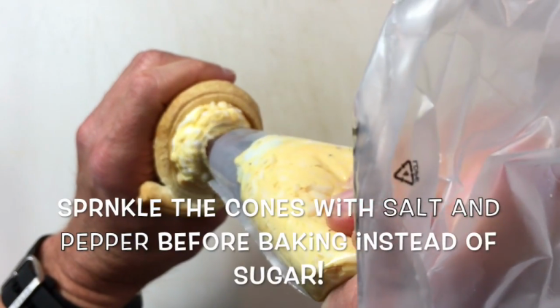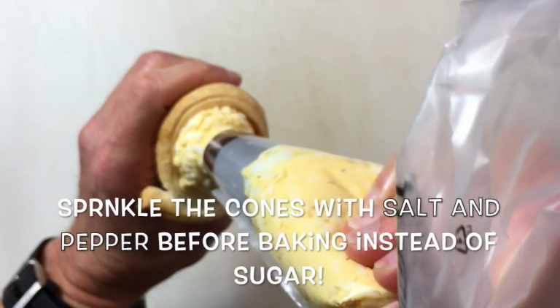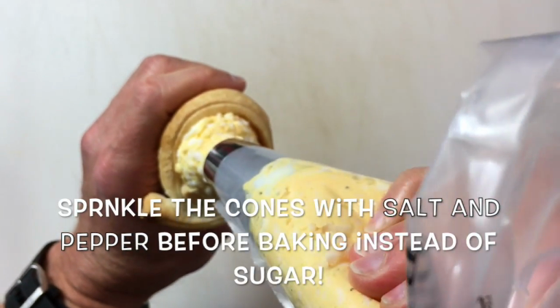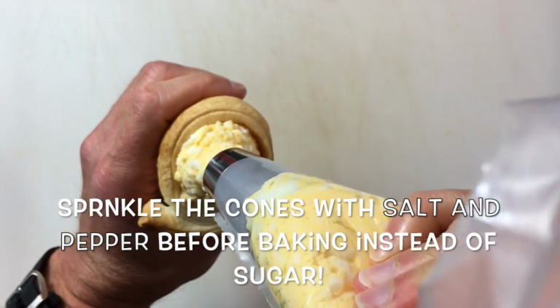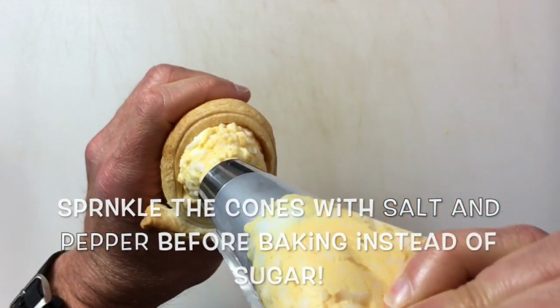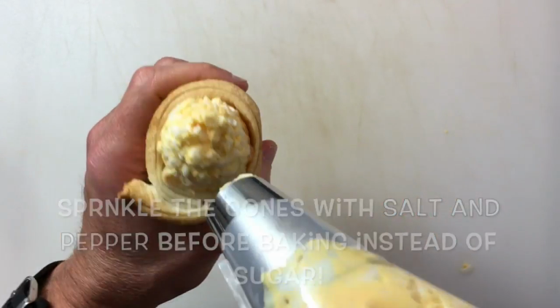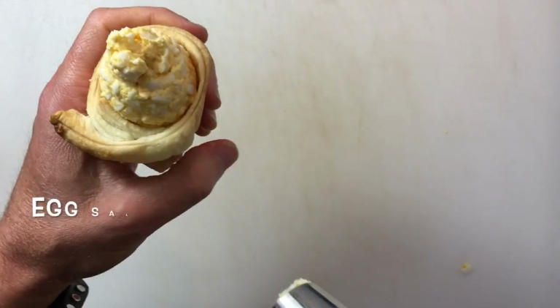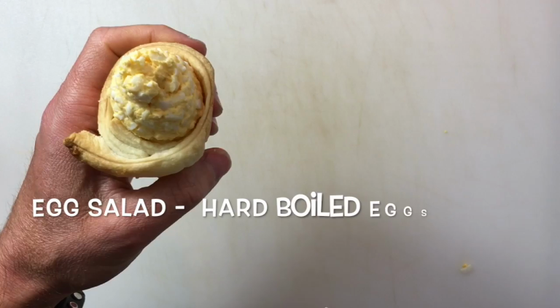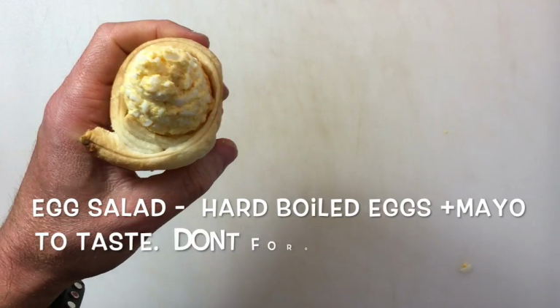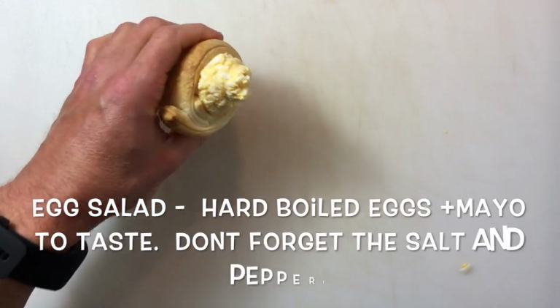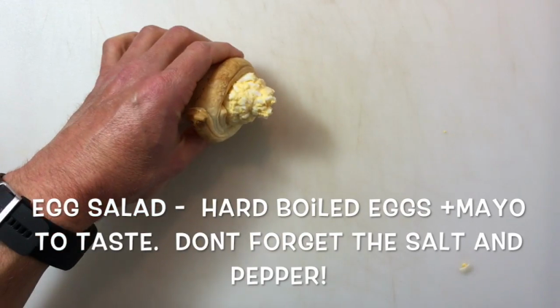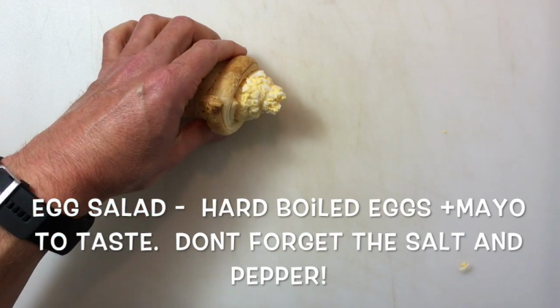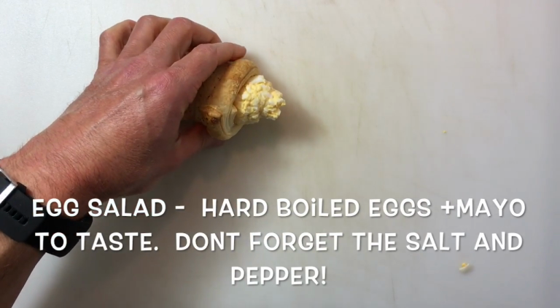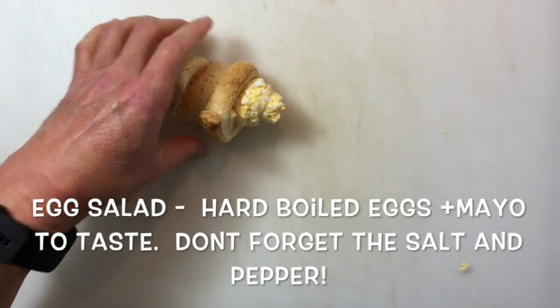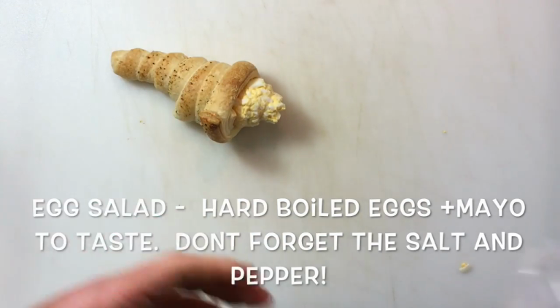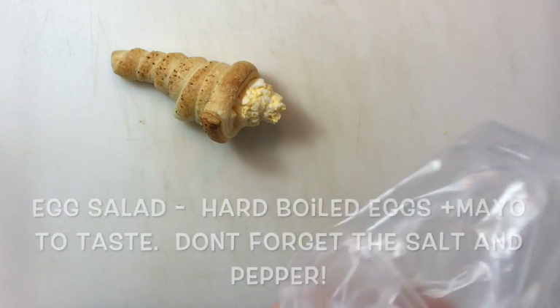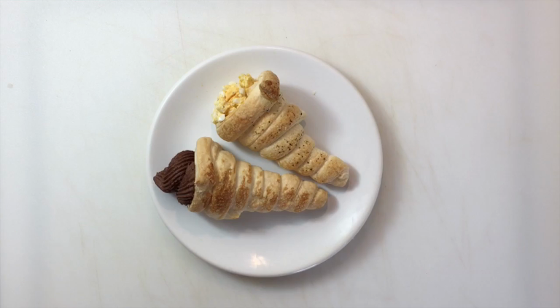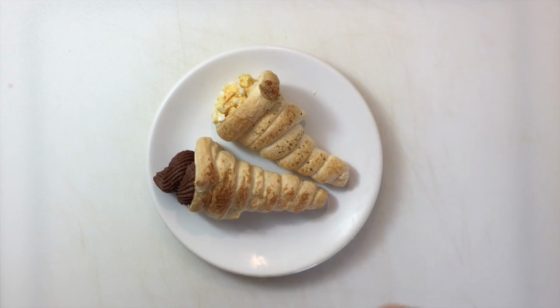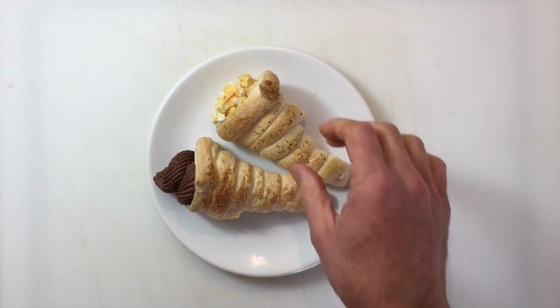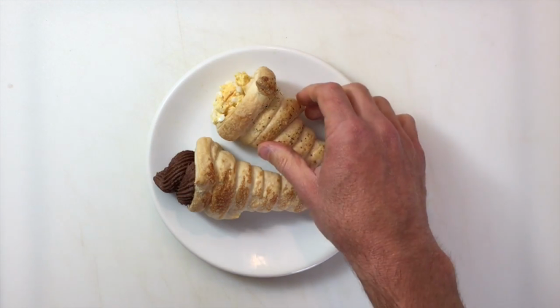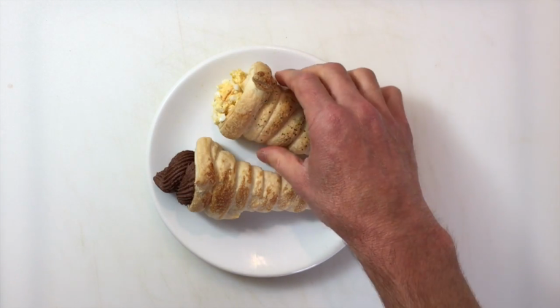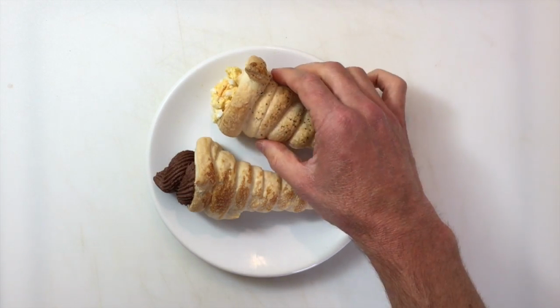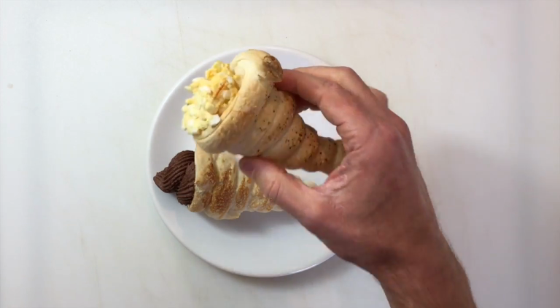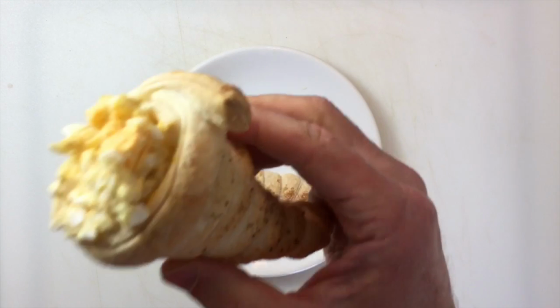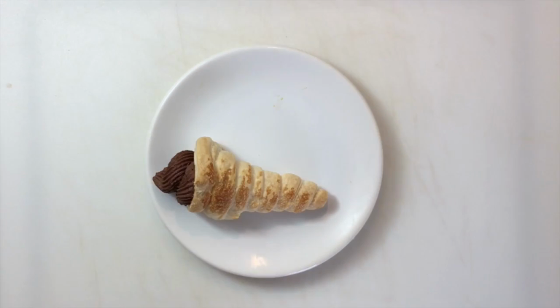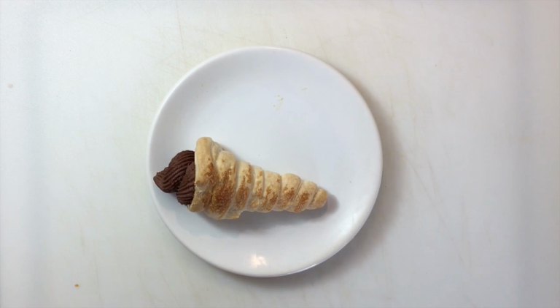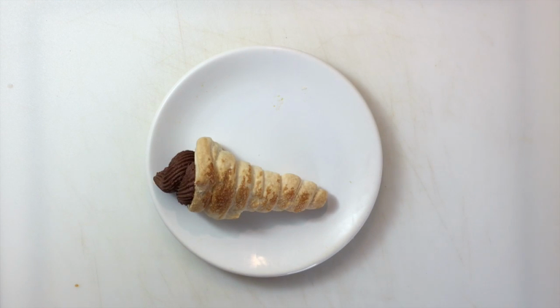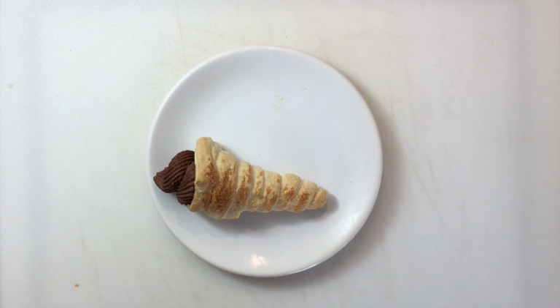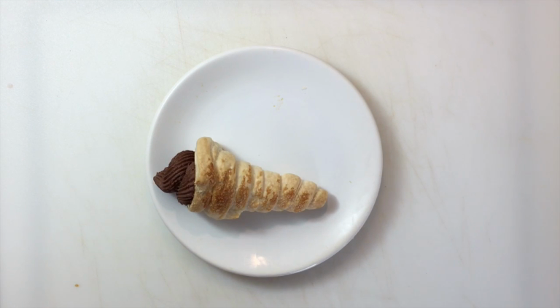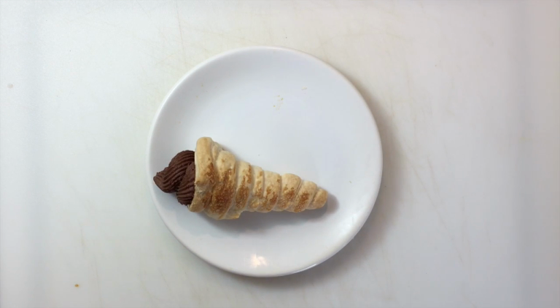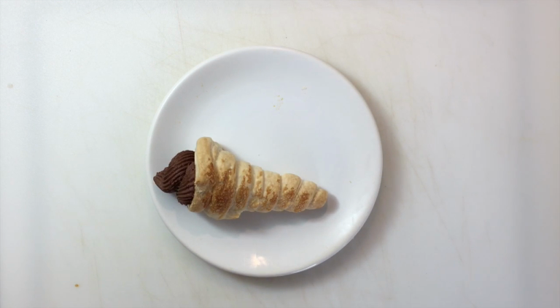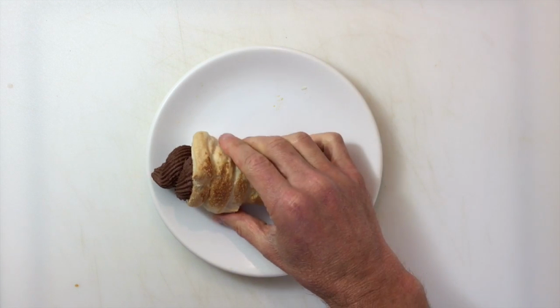I have one of my cones and I'll just pipe the egg salad right in. Let's give these a taste — the cream horn is delicious and savory. Let's try the chocolate.